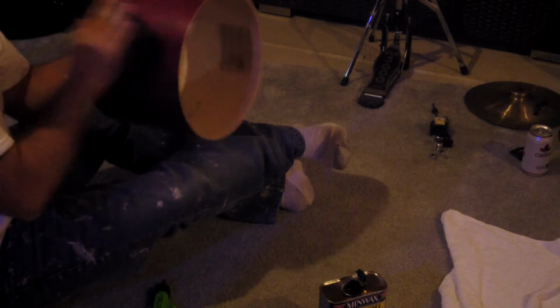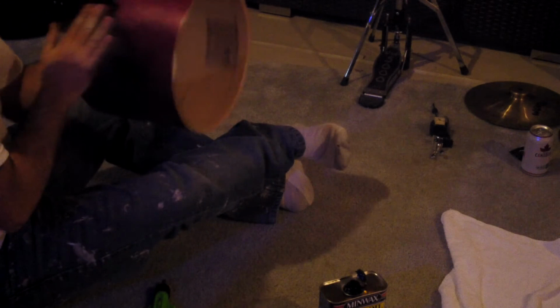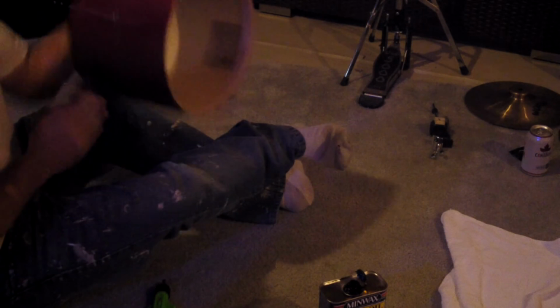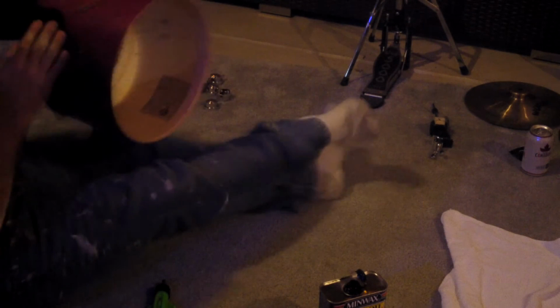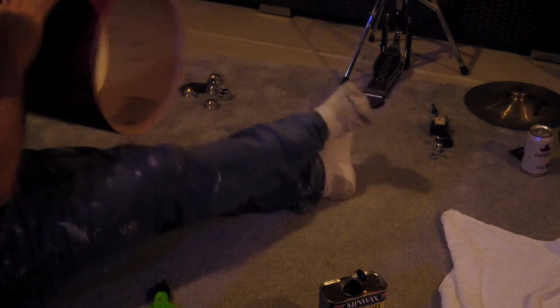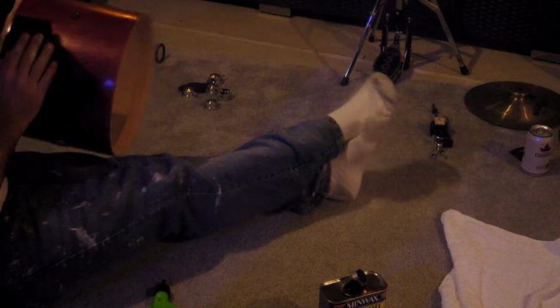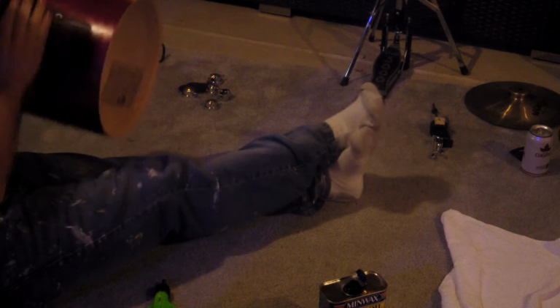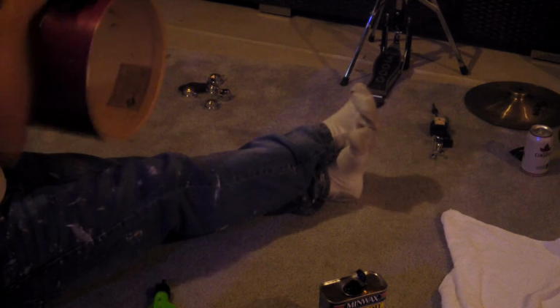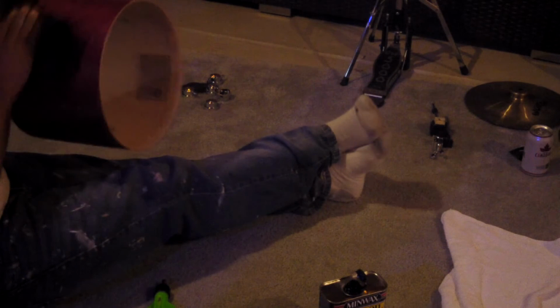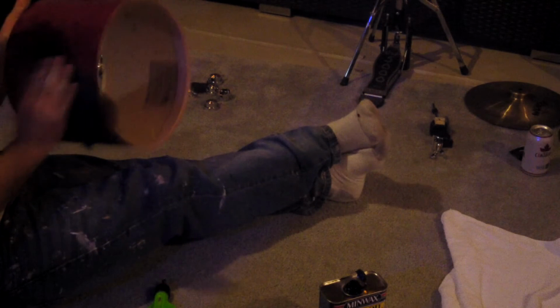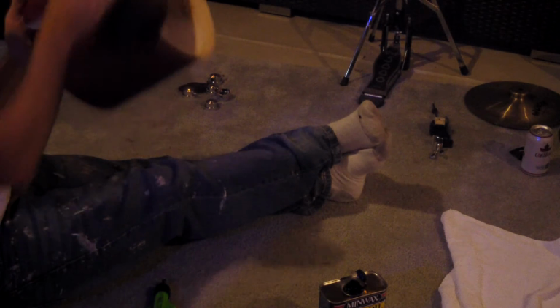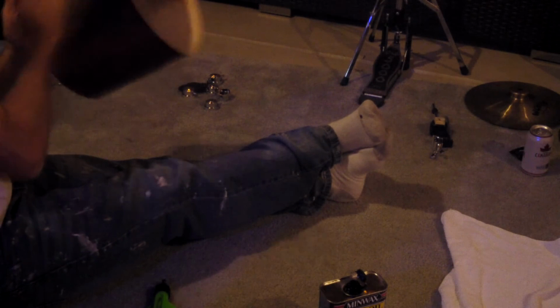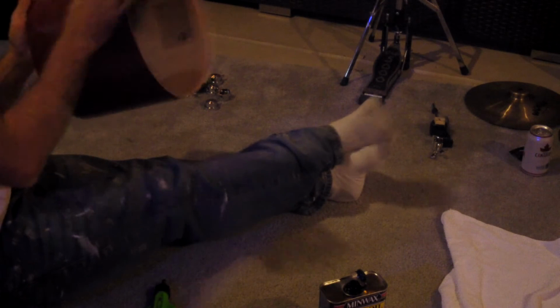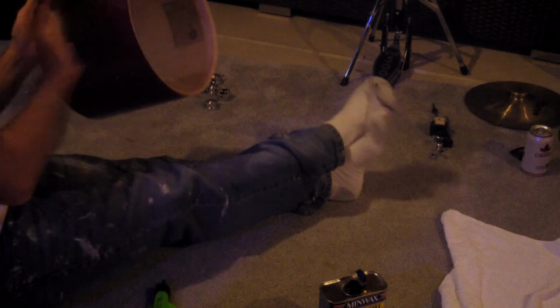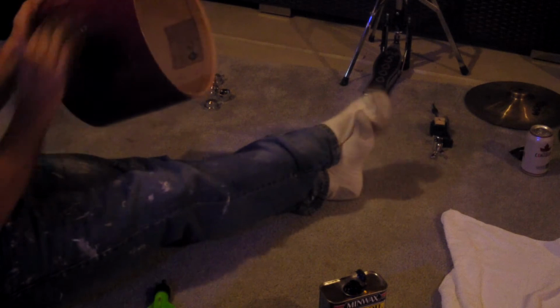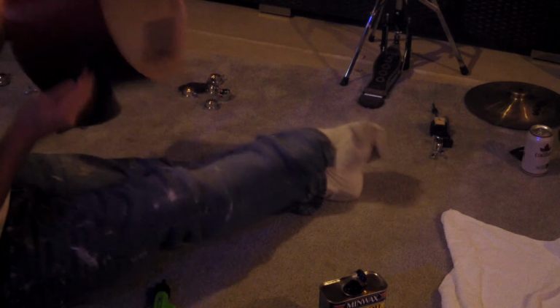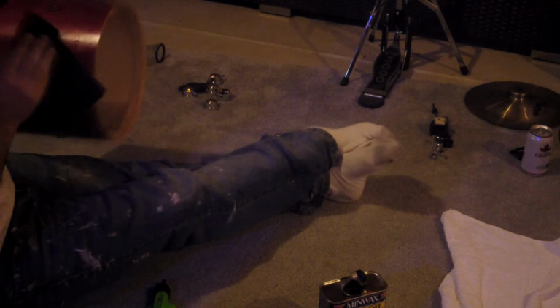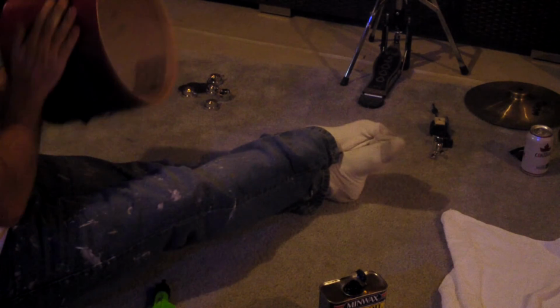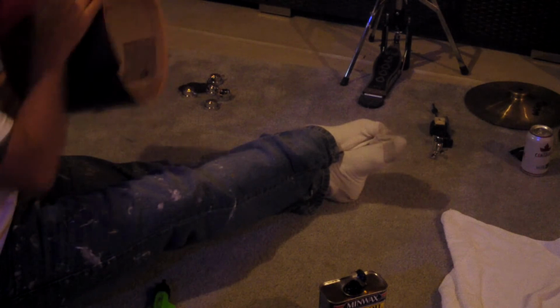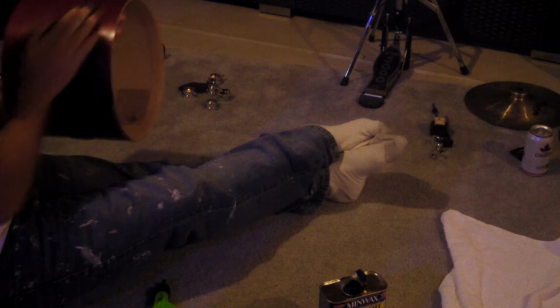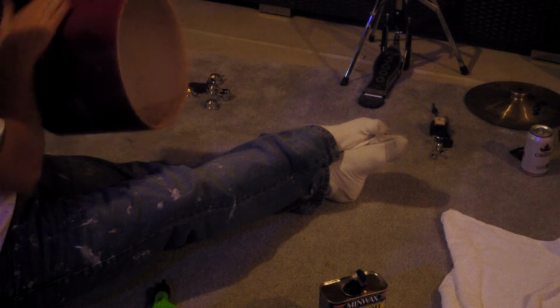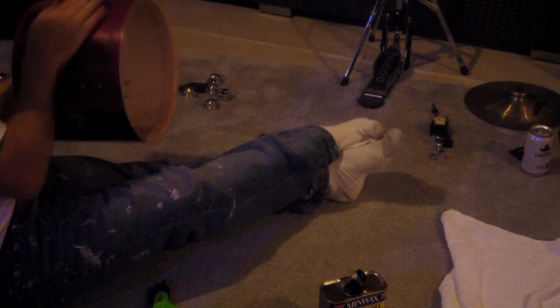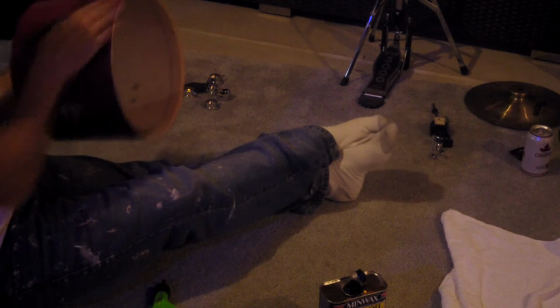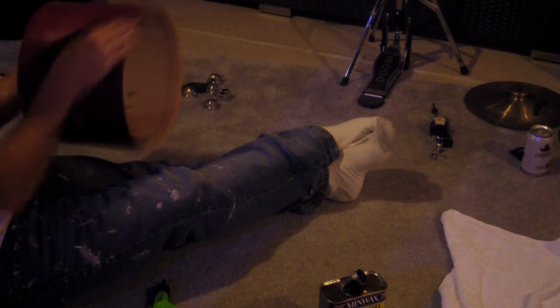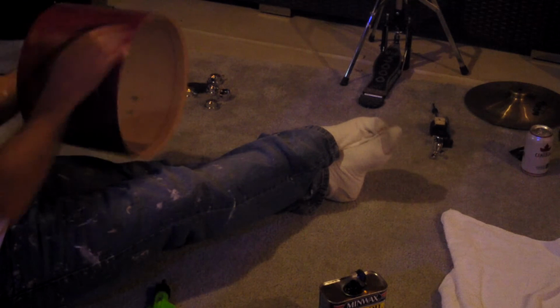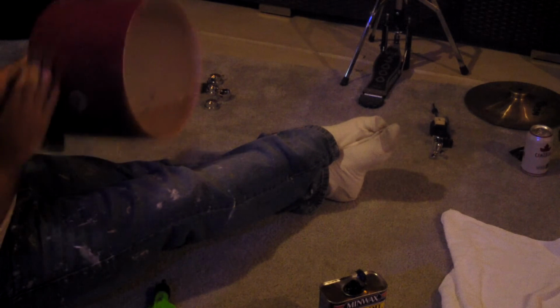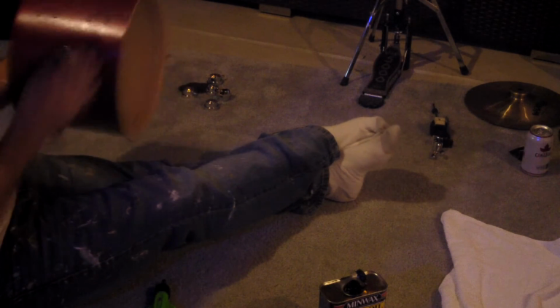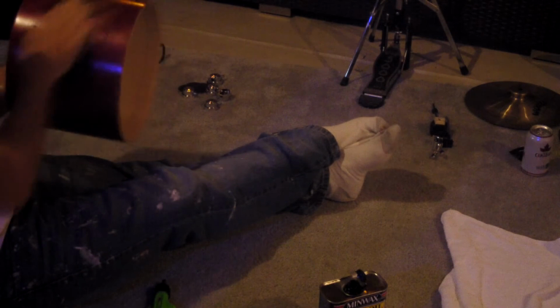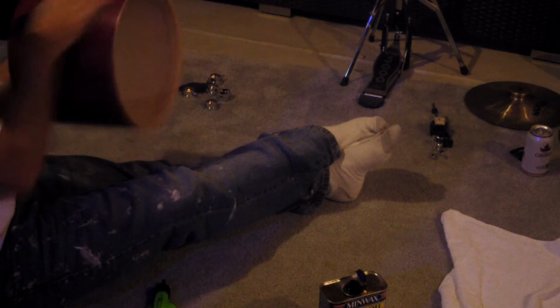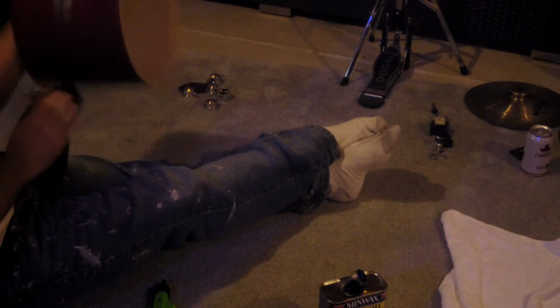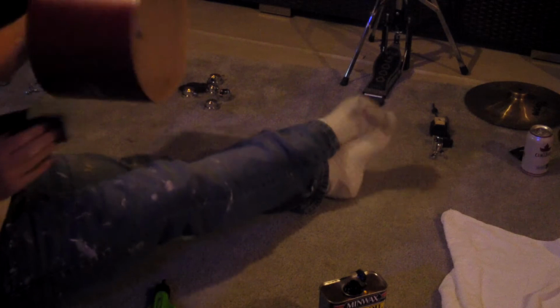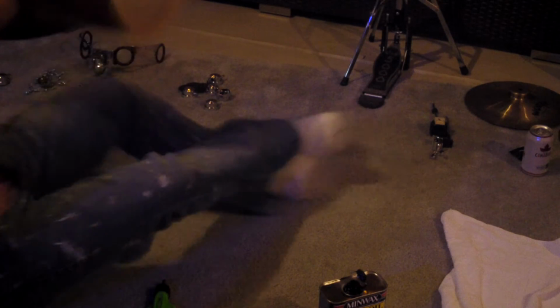So I had the idea of getting the Minwax tung oil, taking my drums apart, and cleaning them up. I just thought it'd be really interesting to do it.